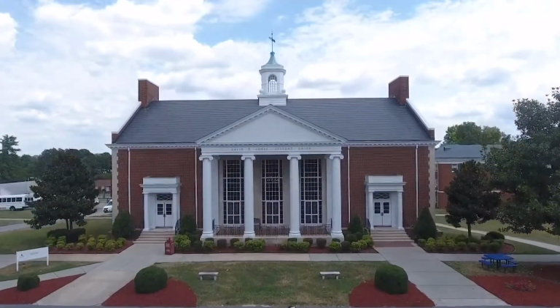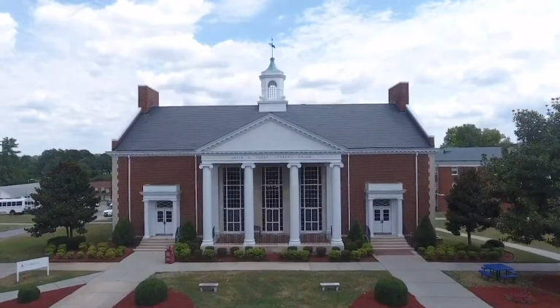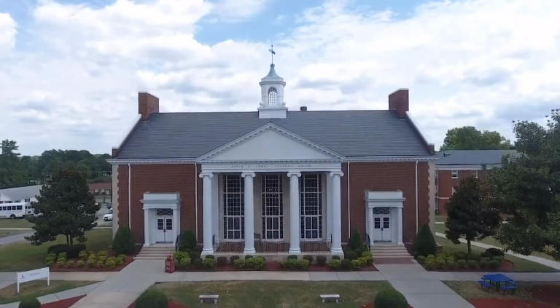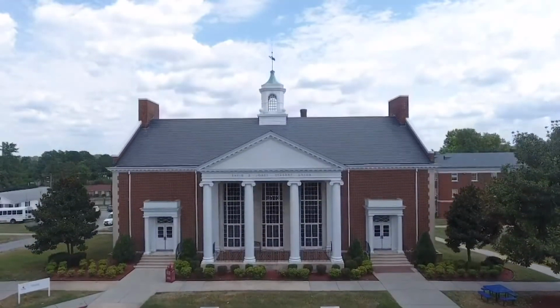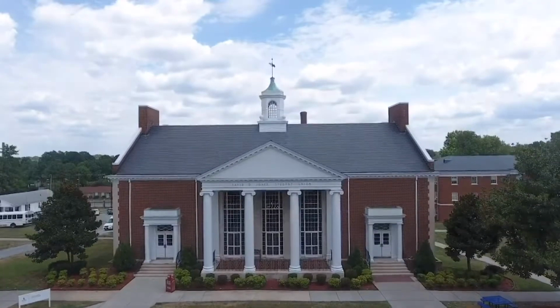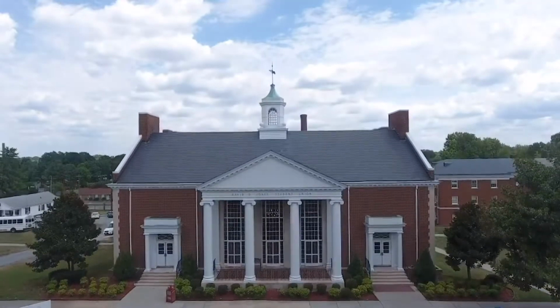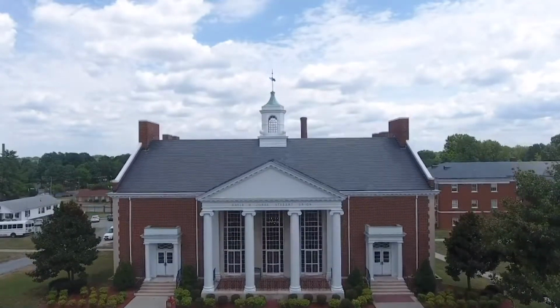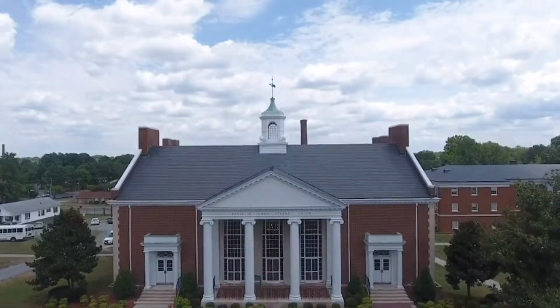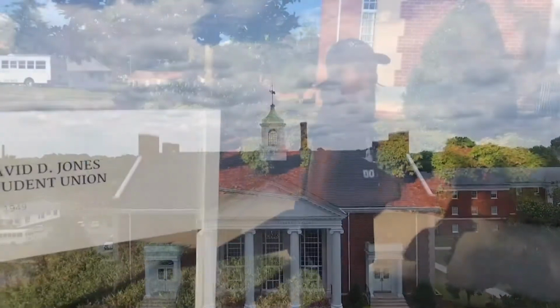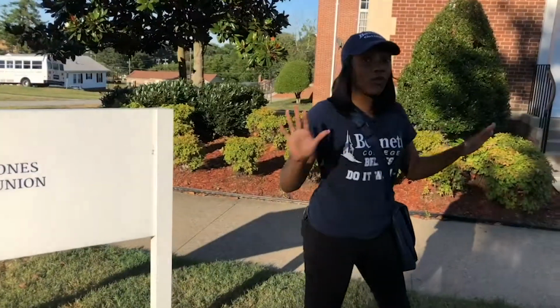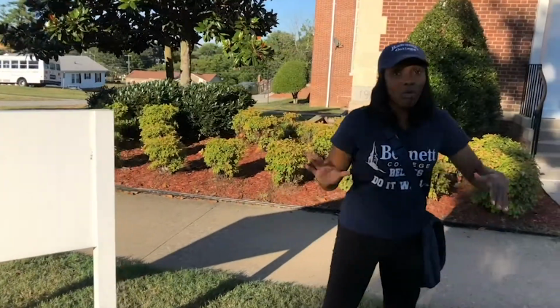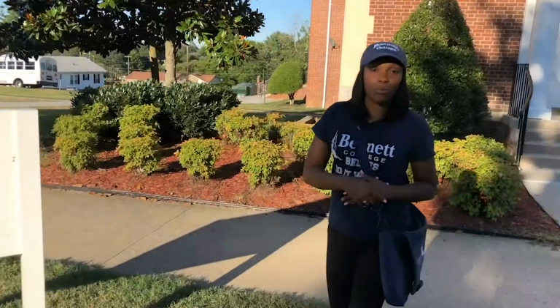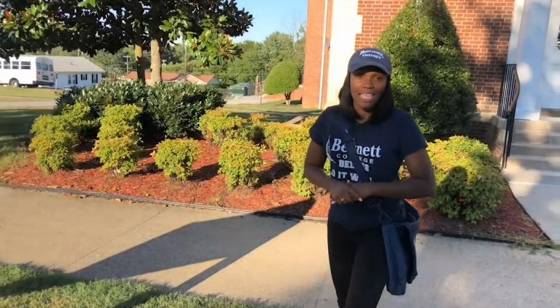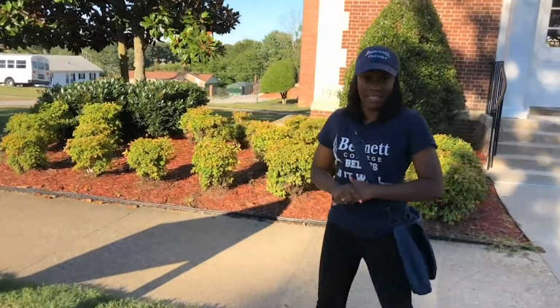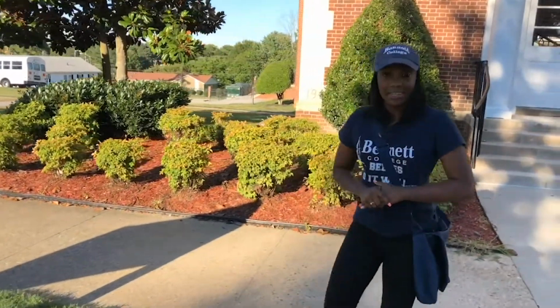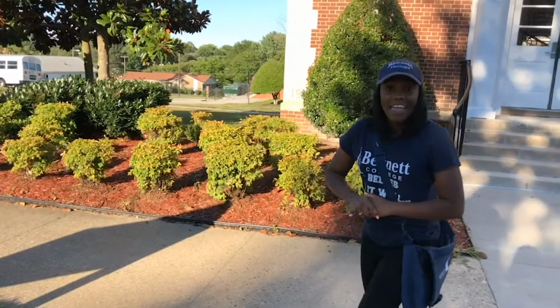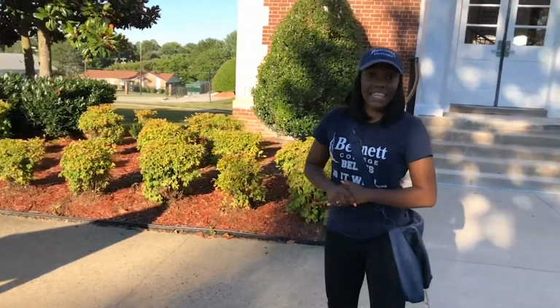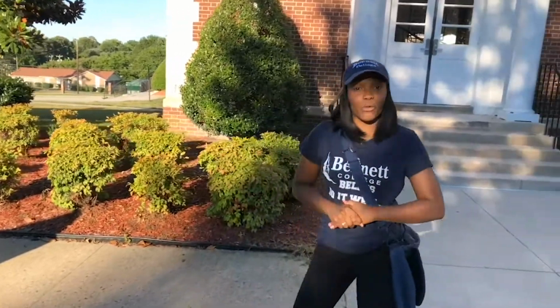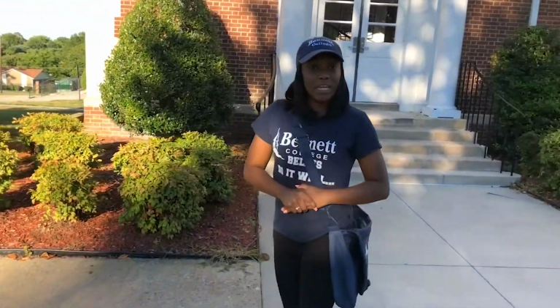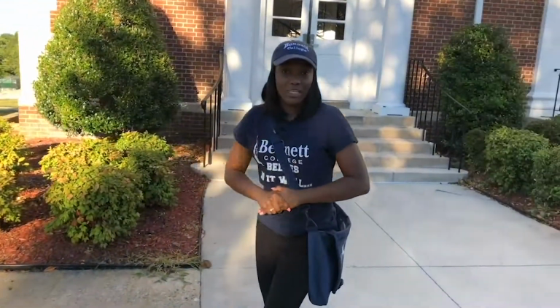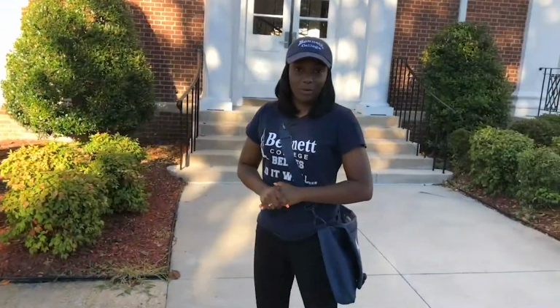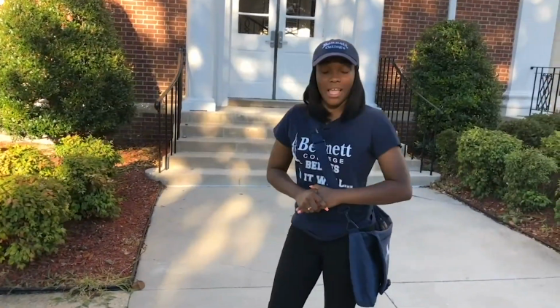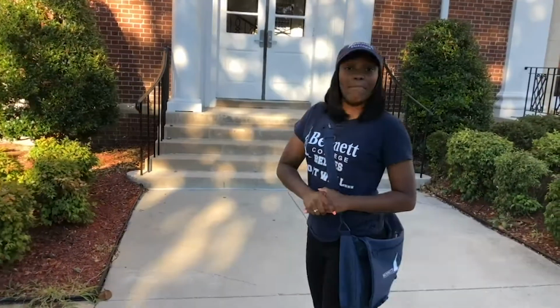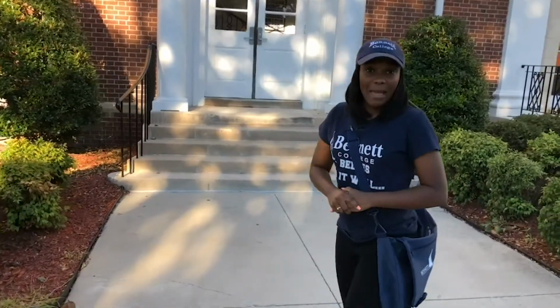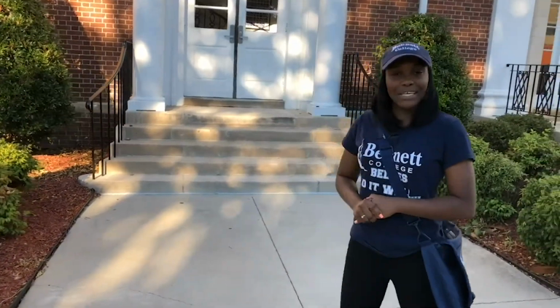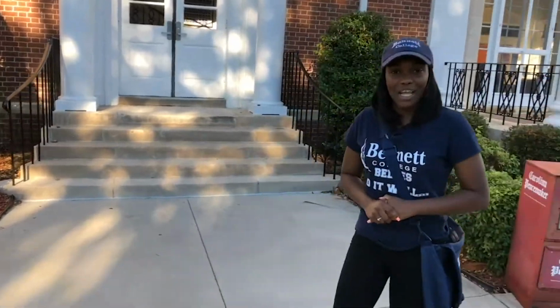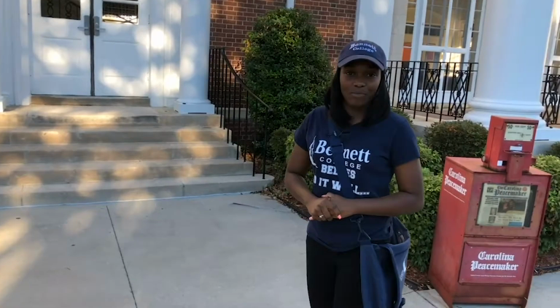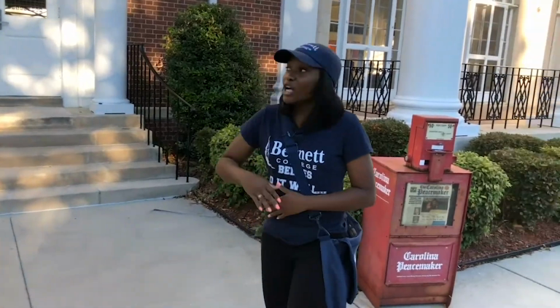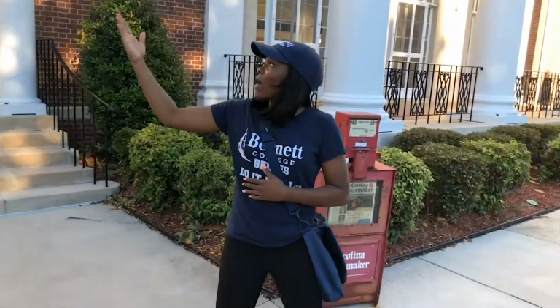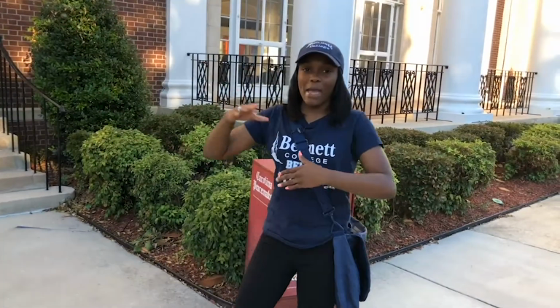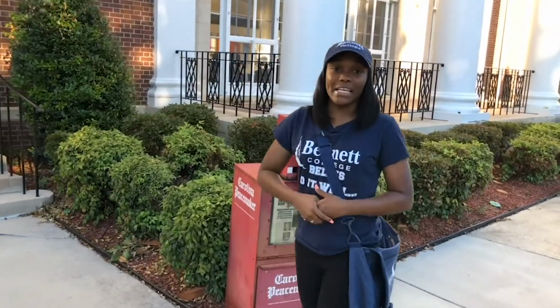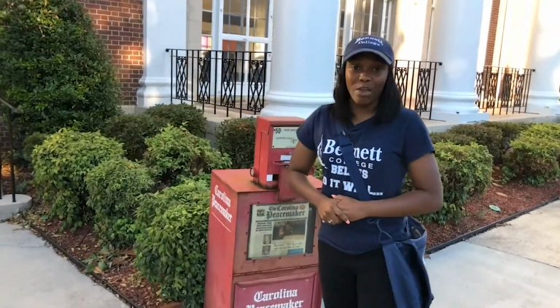On the top floor is where the Student Affairs offices are located. On the ground level is where the main lobby is. In the main lobby is where student events are held. To the back of the main lobby is the dining hall.